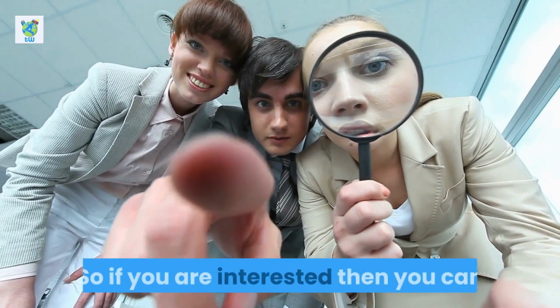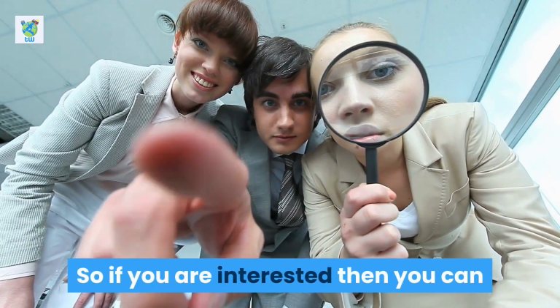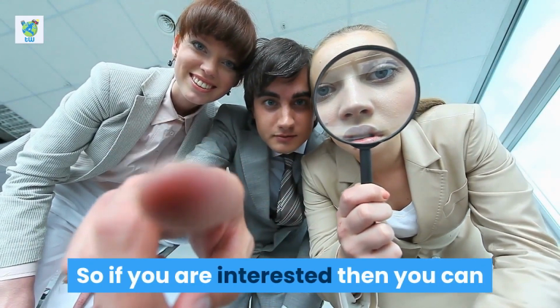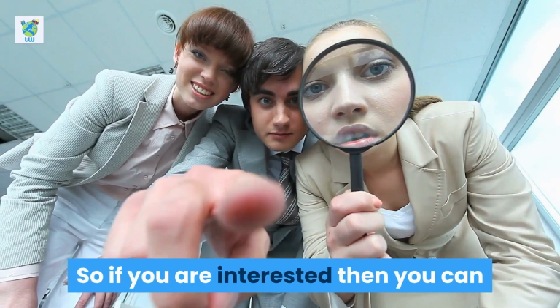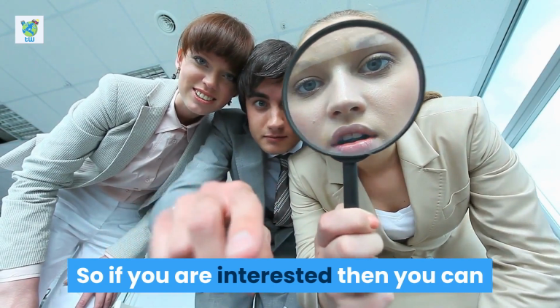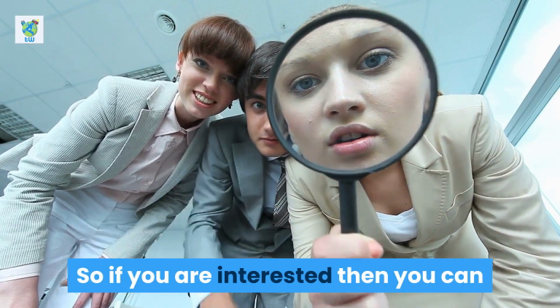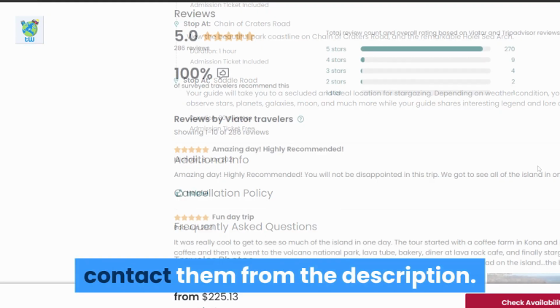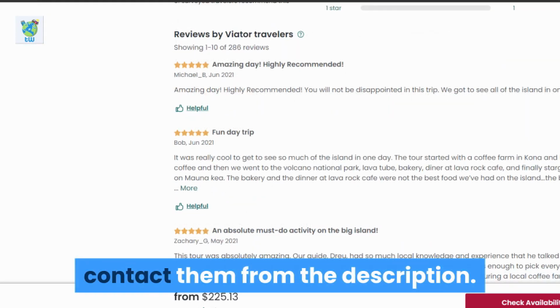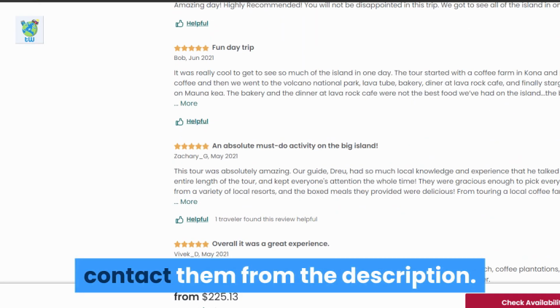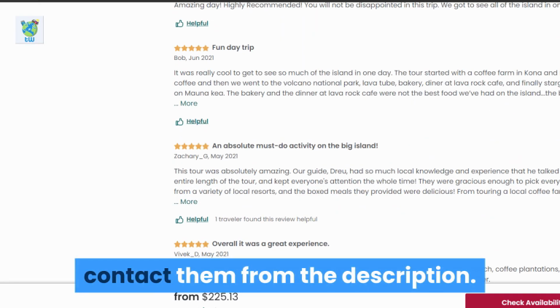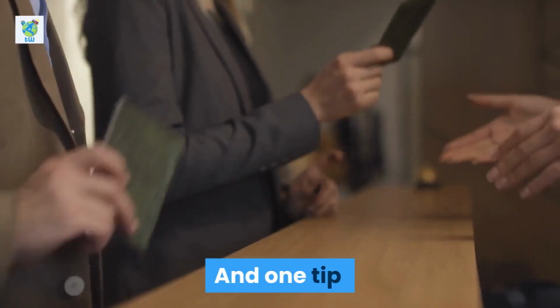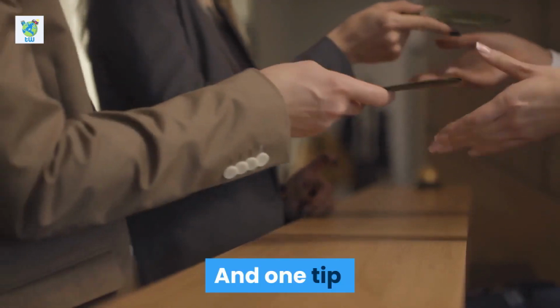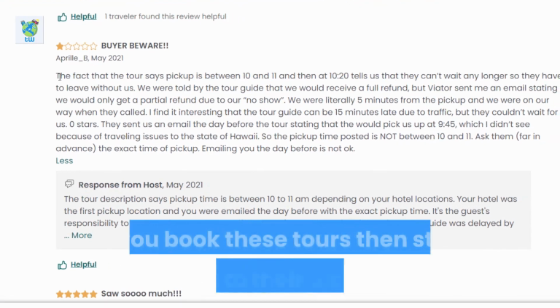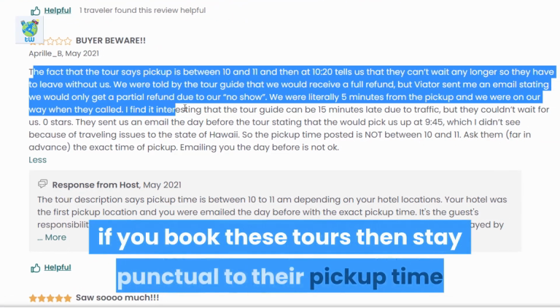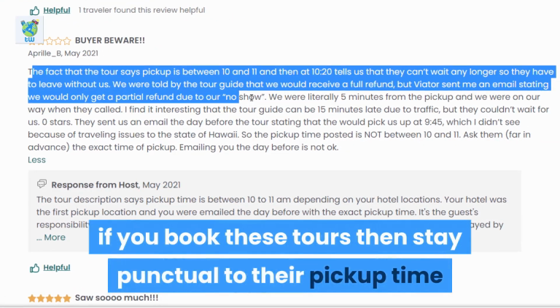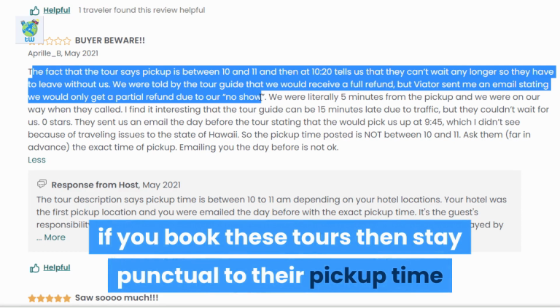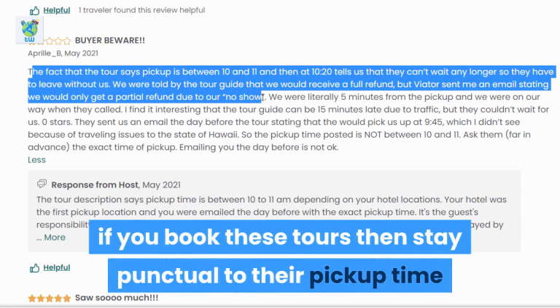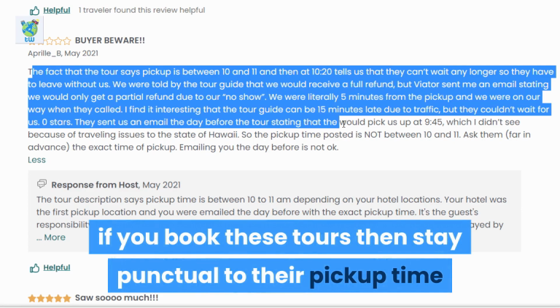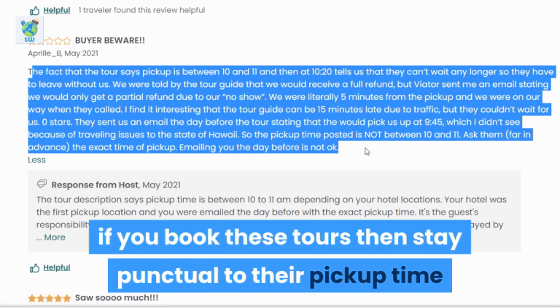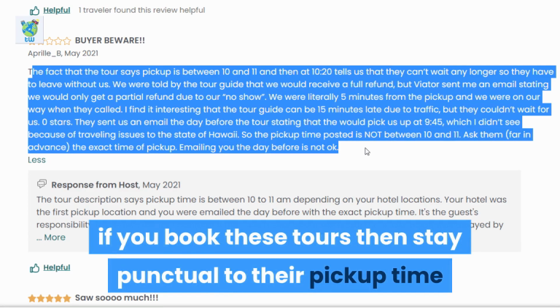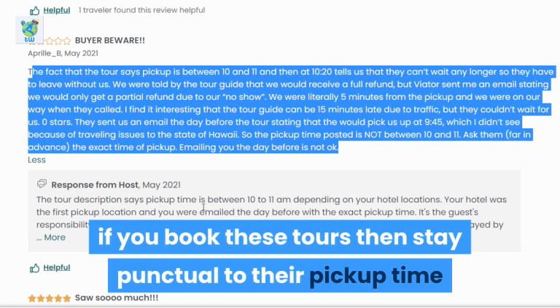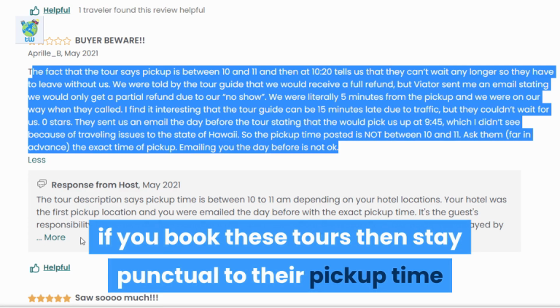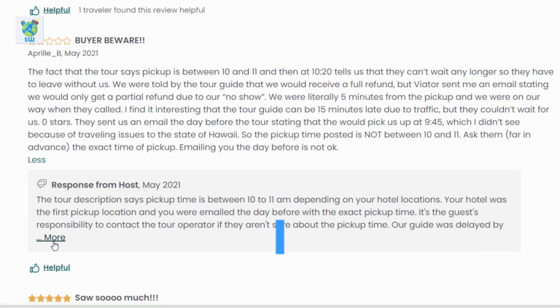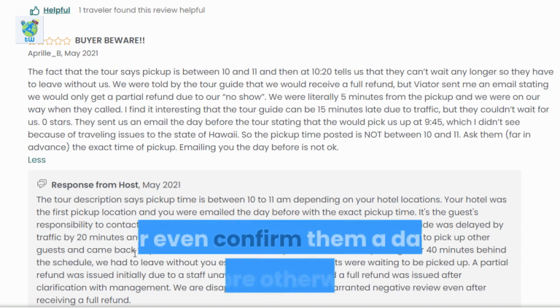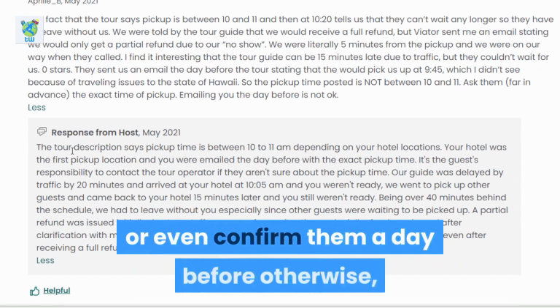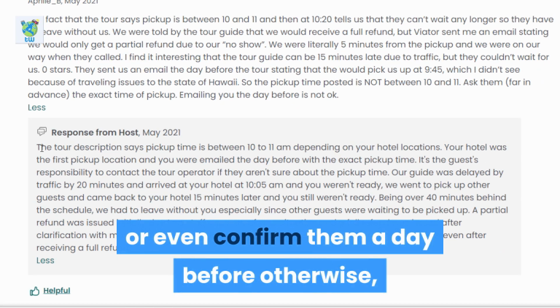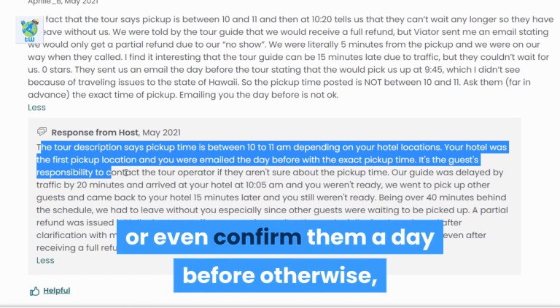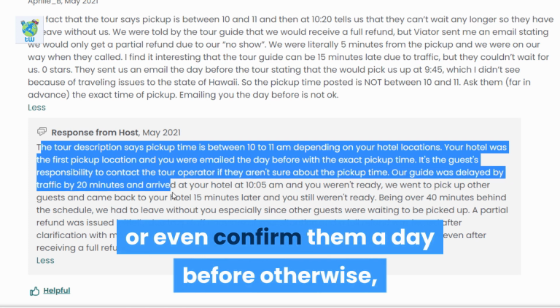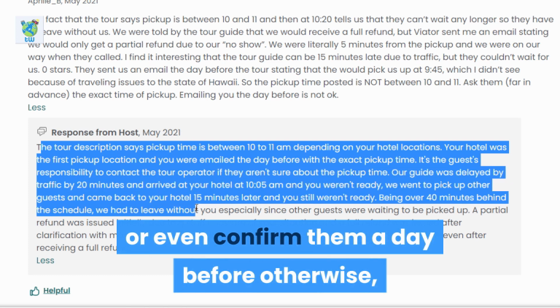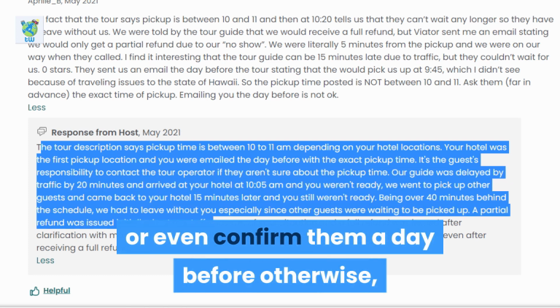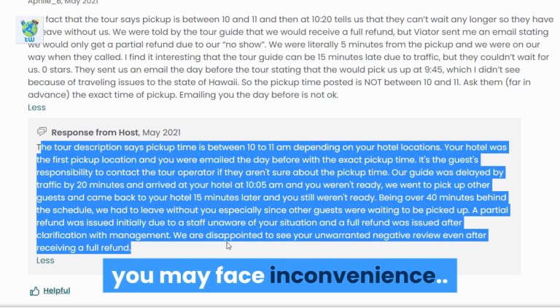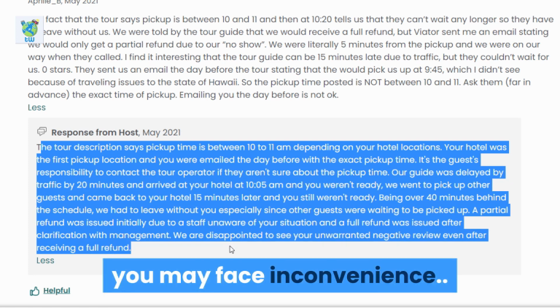If you are interested, you can contact them from the description. One tip: if you book these tours, stay punctual to their pickup time, or even confirm with them a day before — otherwise you may face inconvenience.